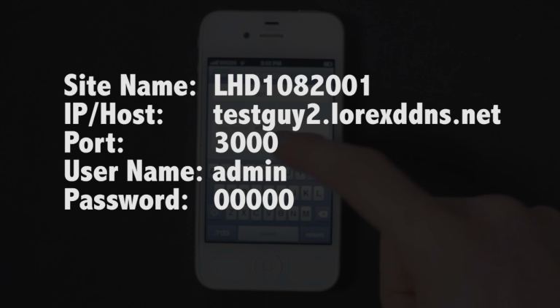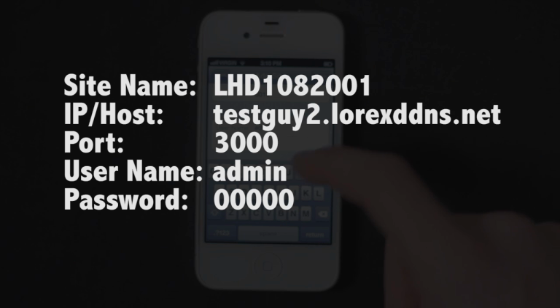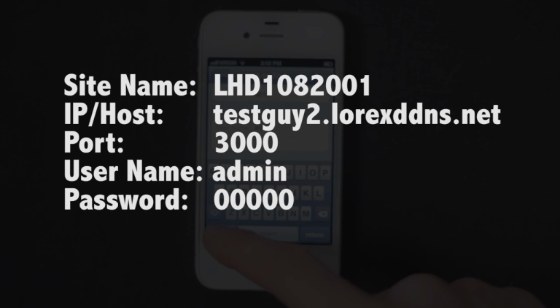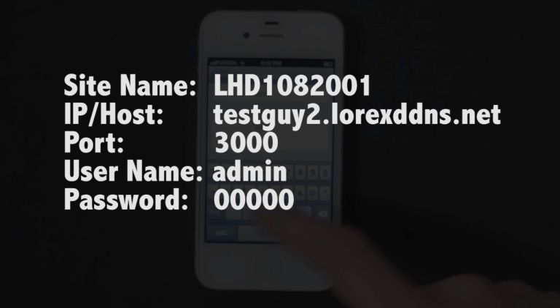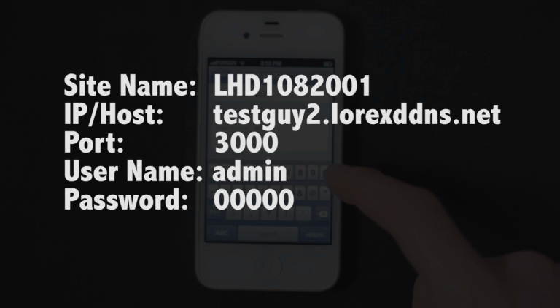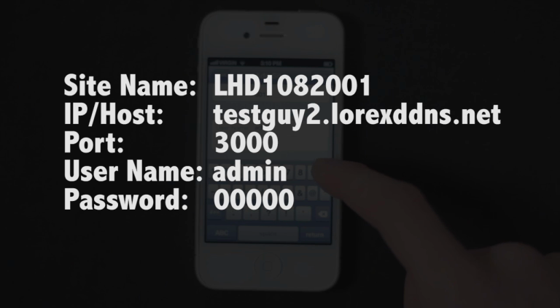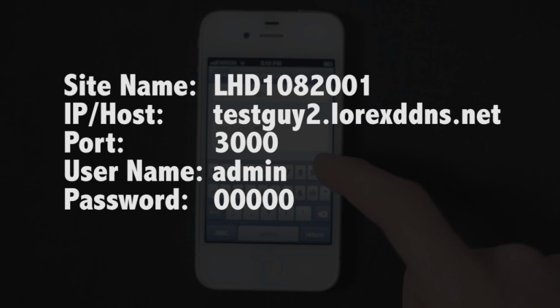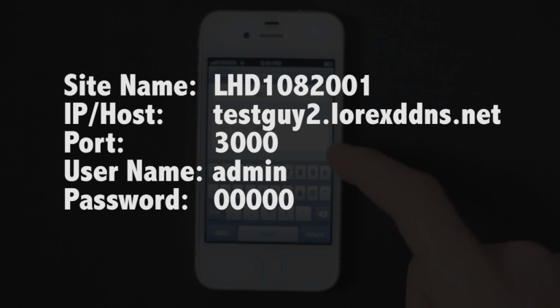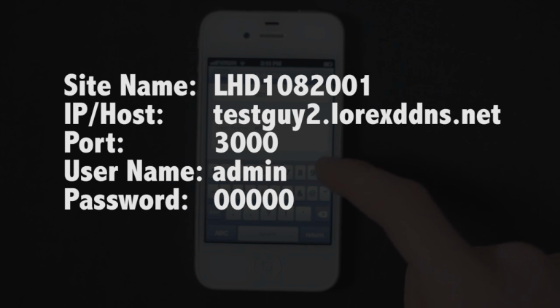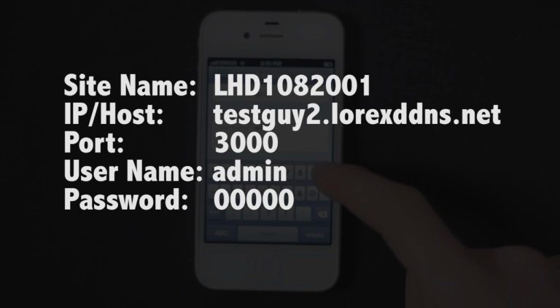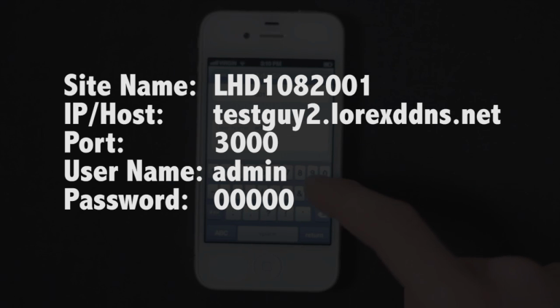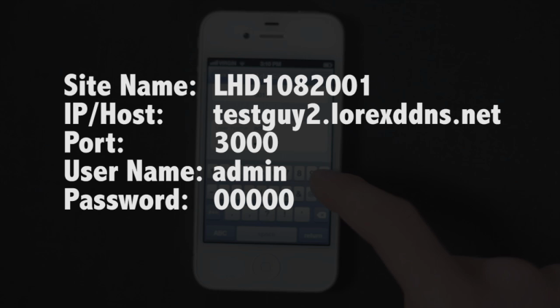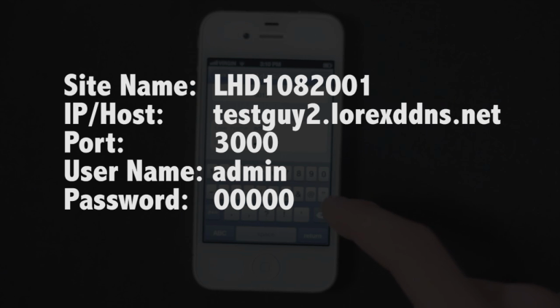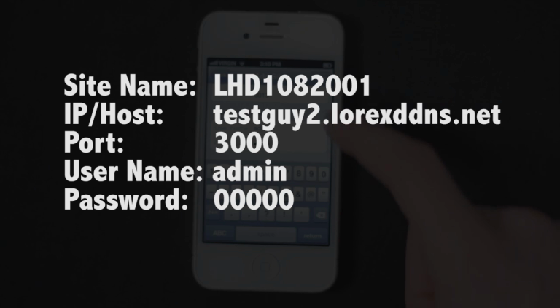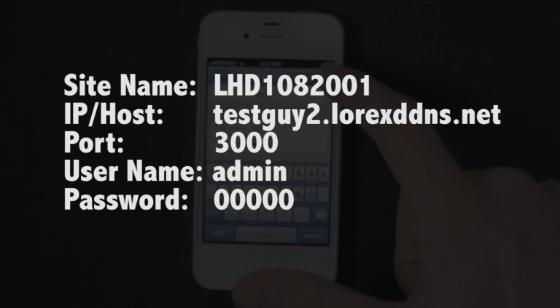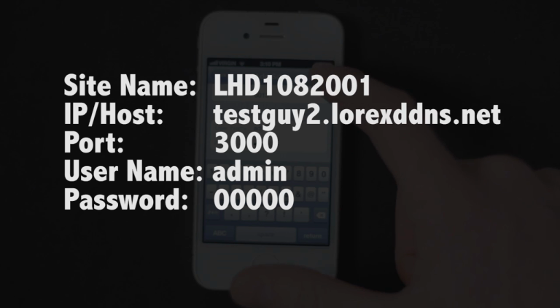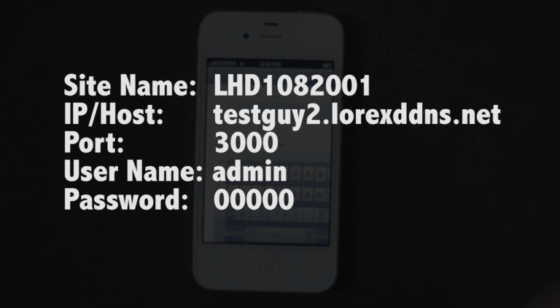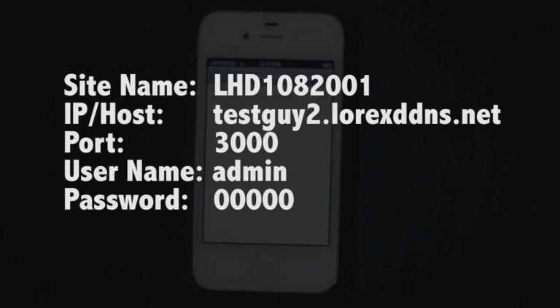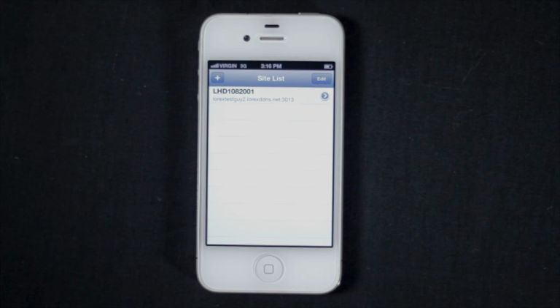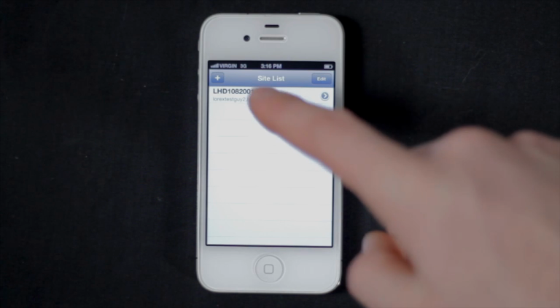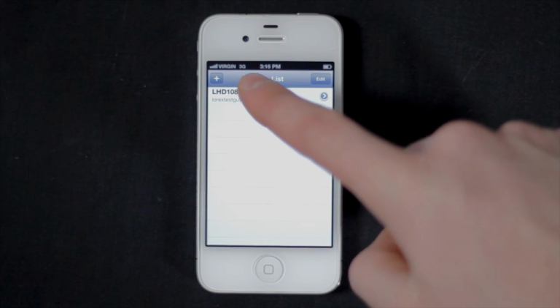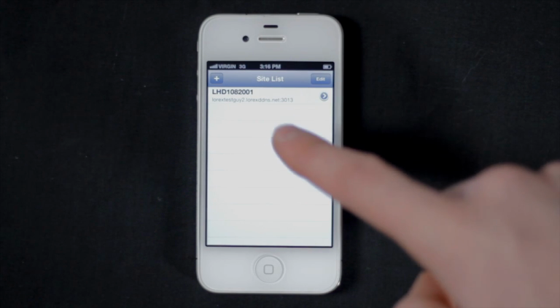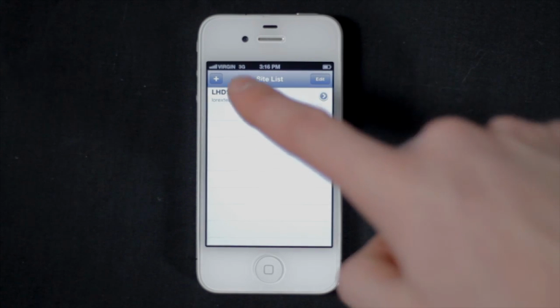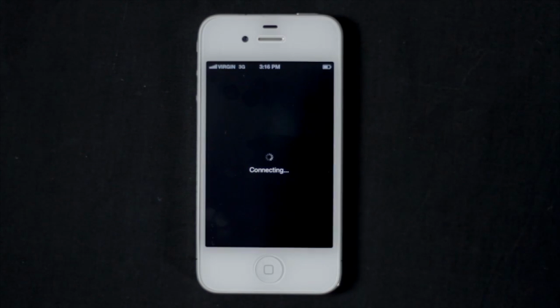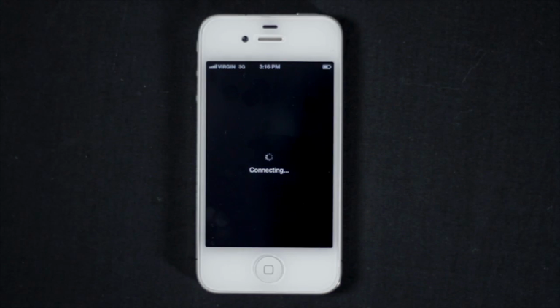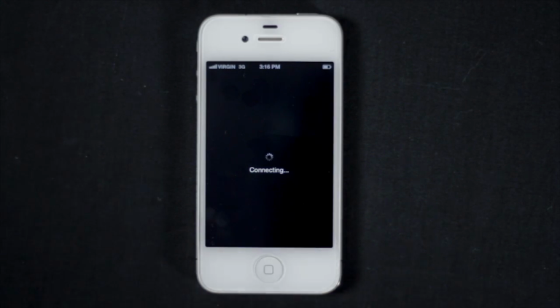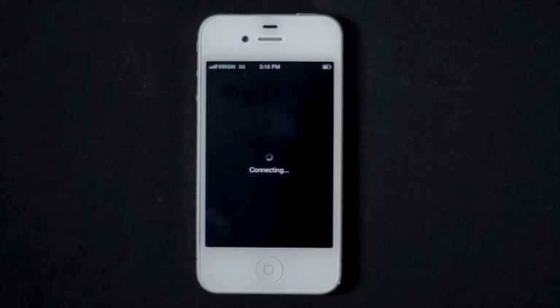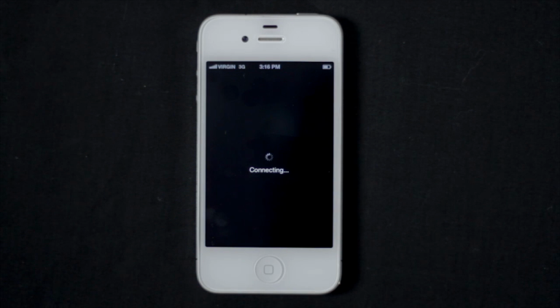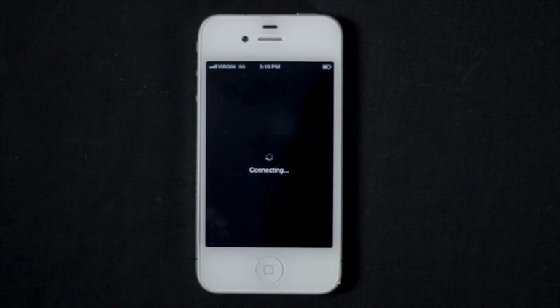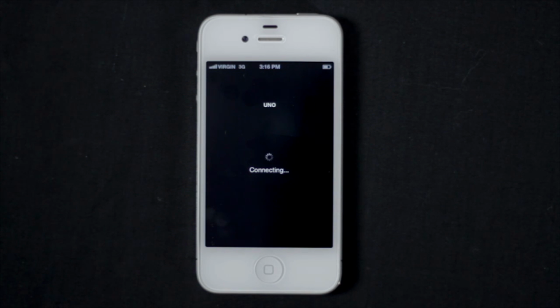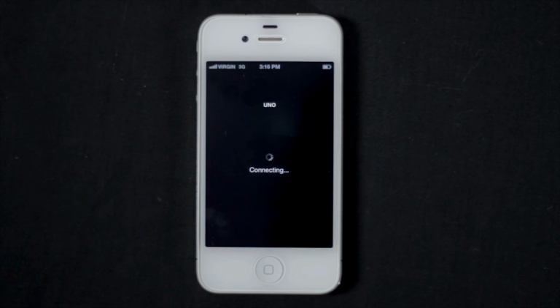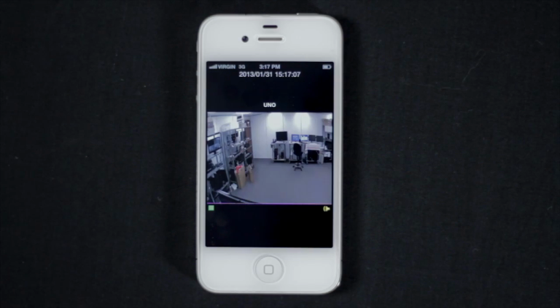And the password, by default, is 00000. Once finished, press Done. Now tap the name of your DVR in the site list to connect and view live streaming video.